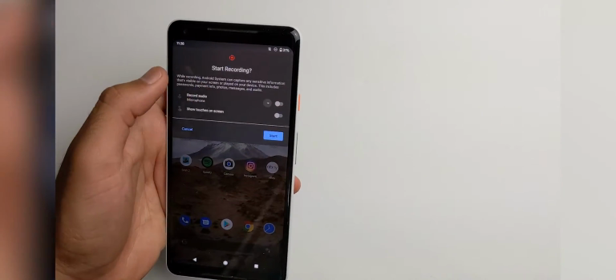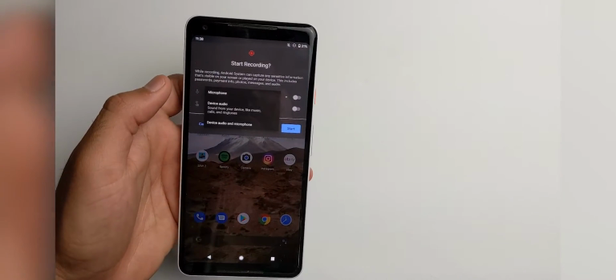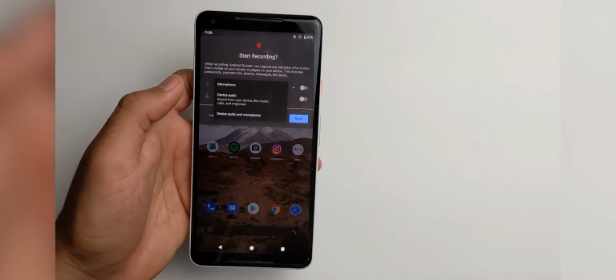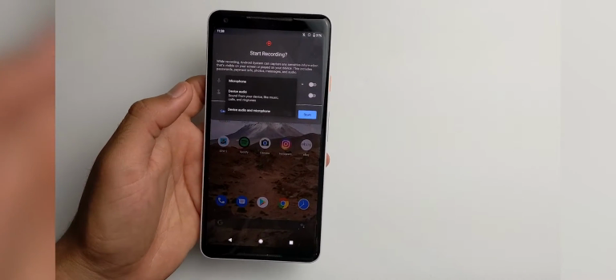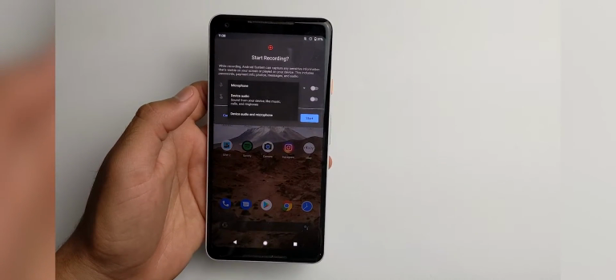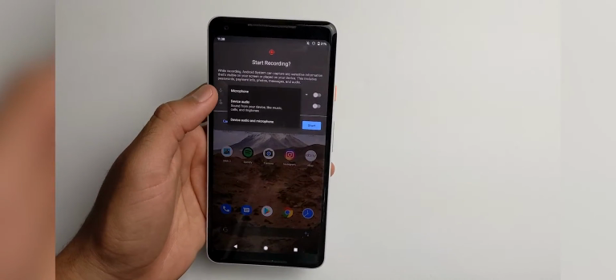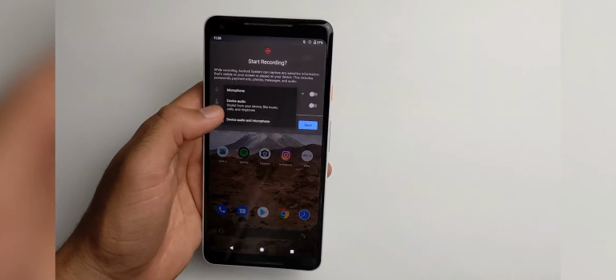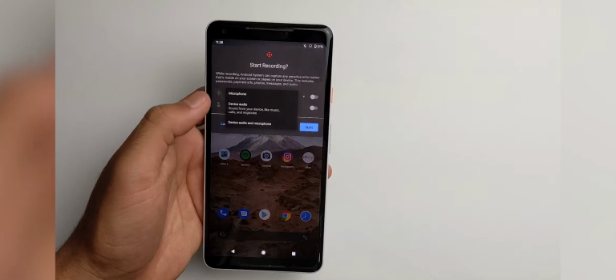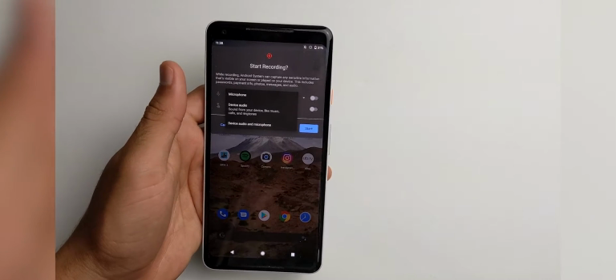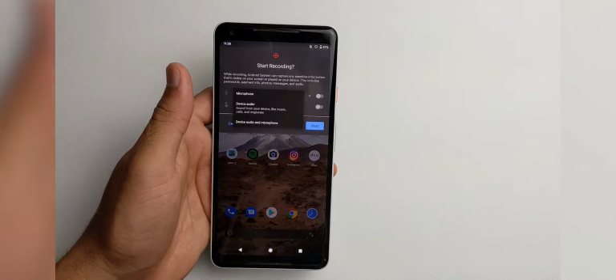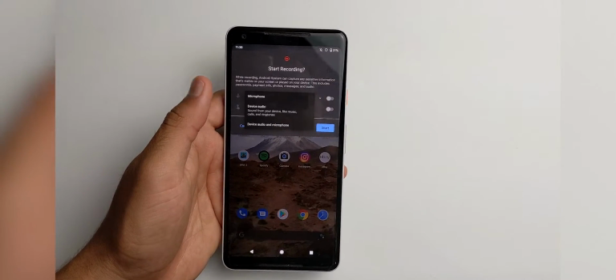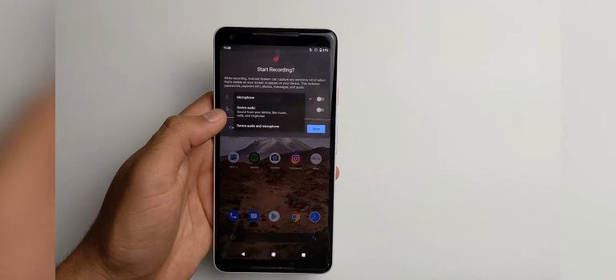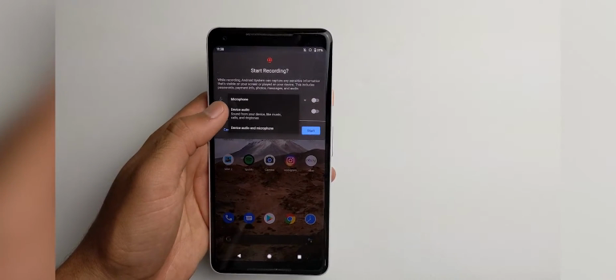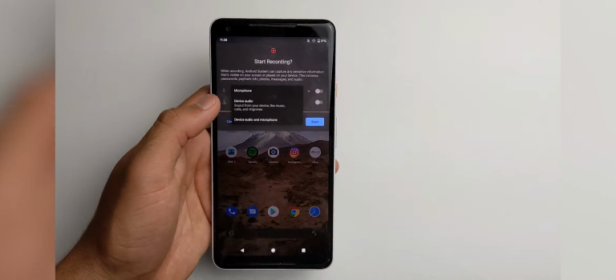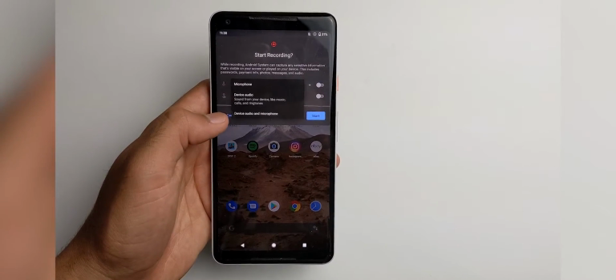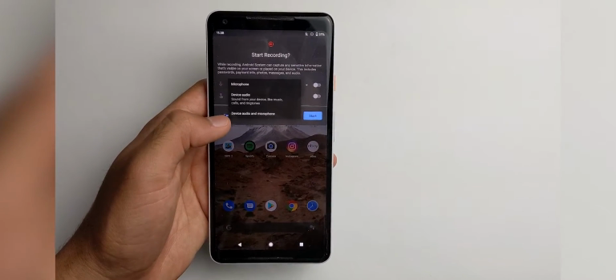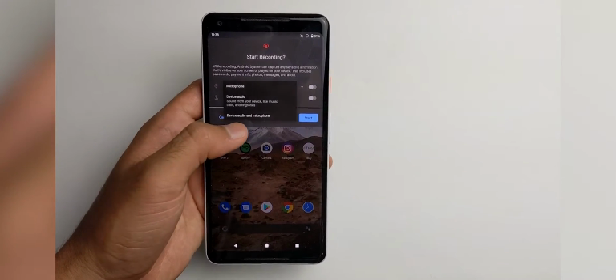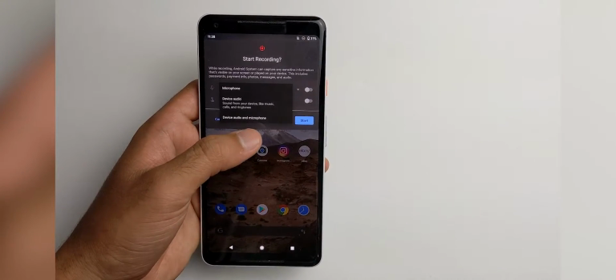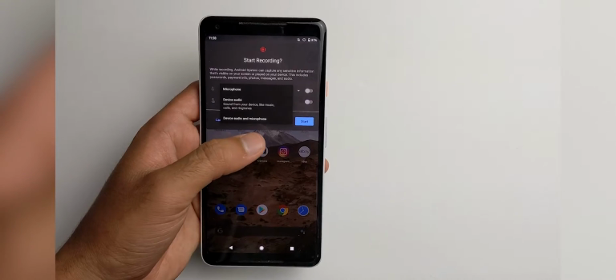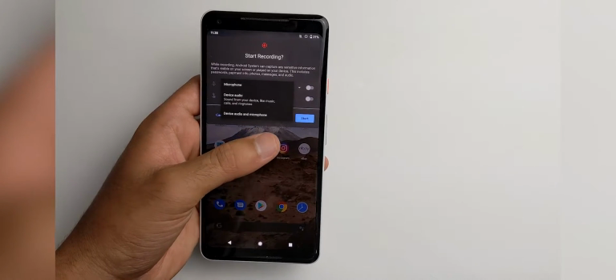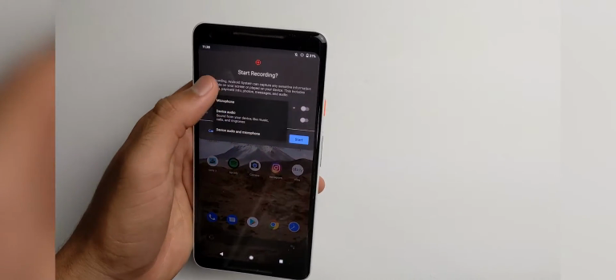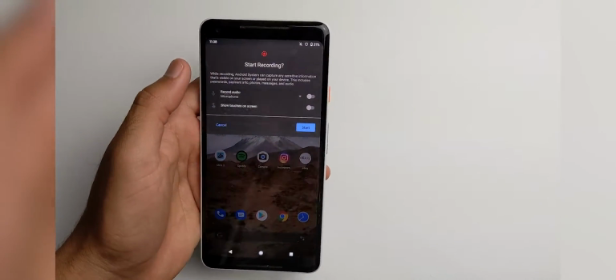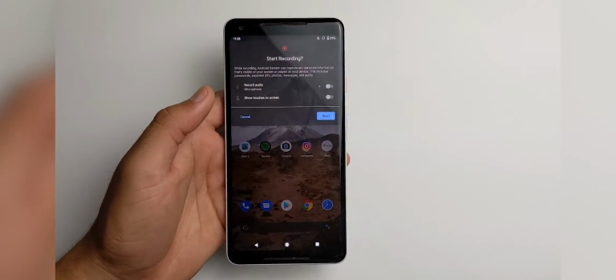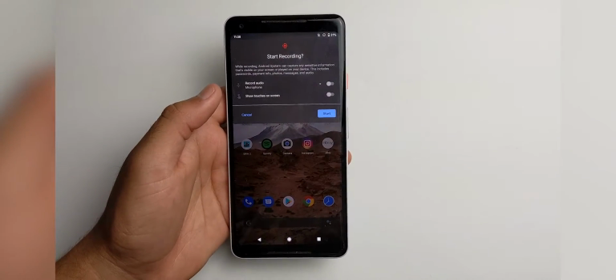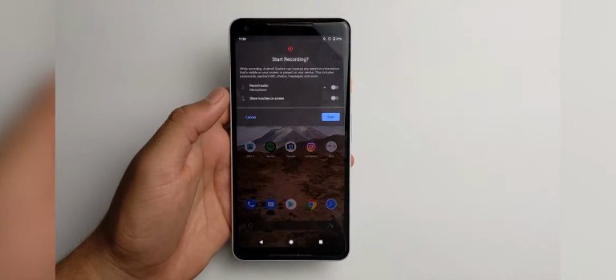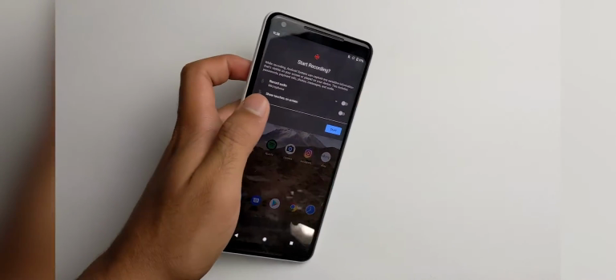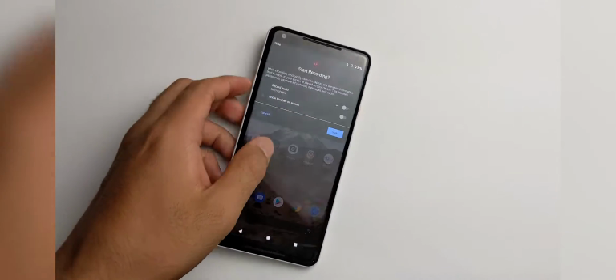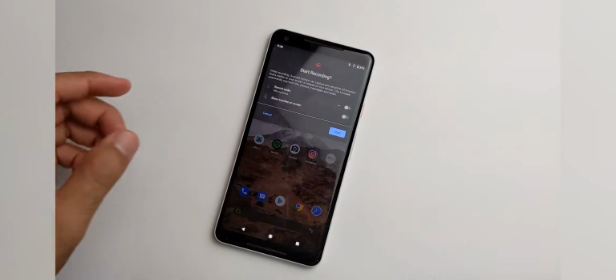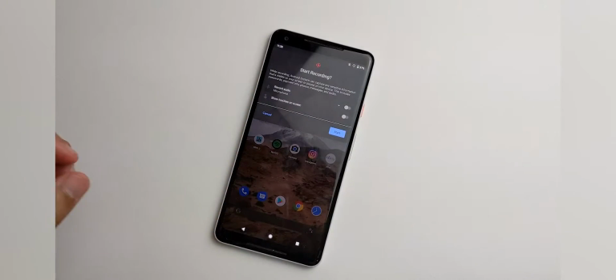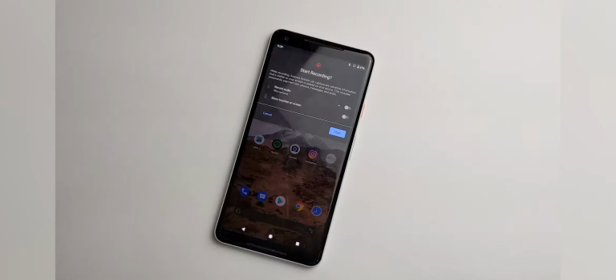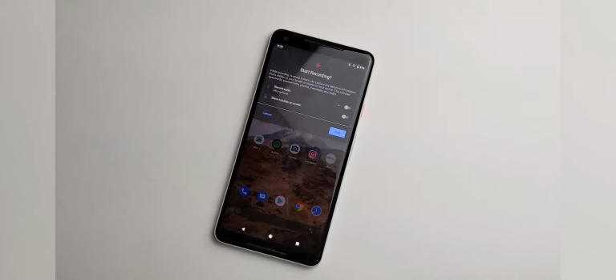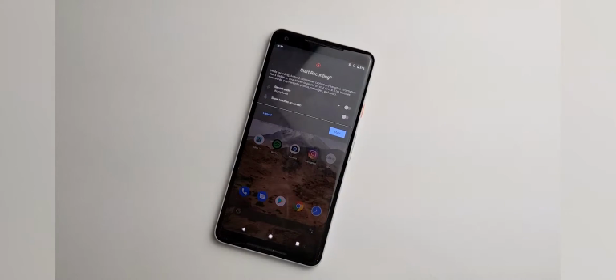So with the actual microphone audio, you get three options. You get microphone, device audio, and device audio and microphone. So I'm going to show you each of these clips in action right now with the different presets.